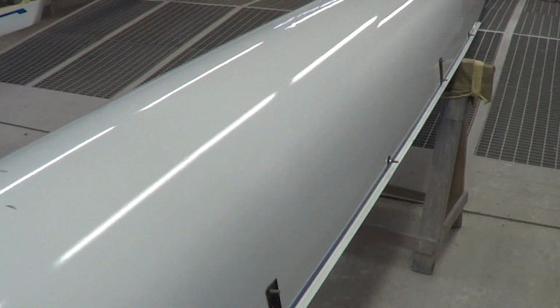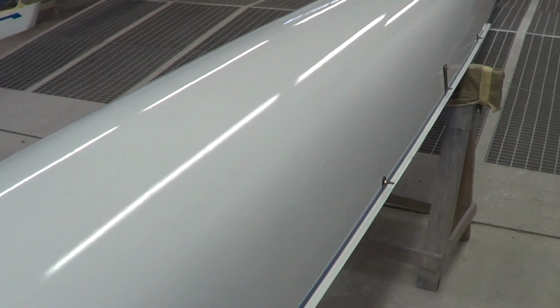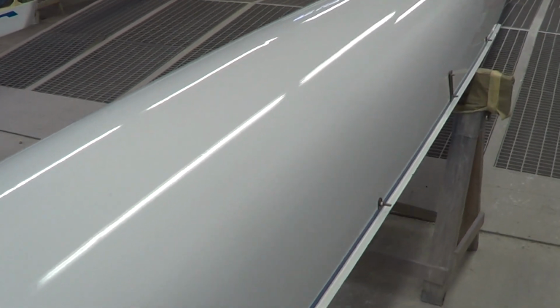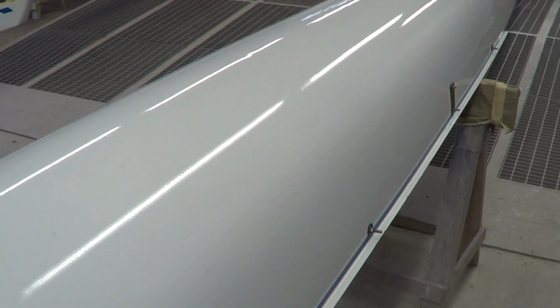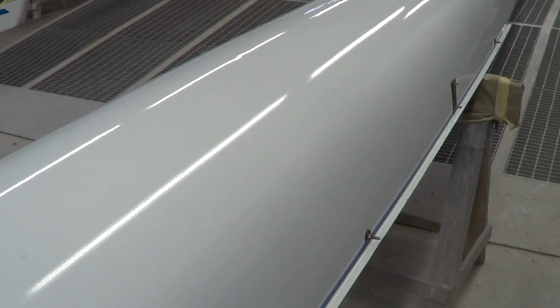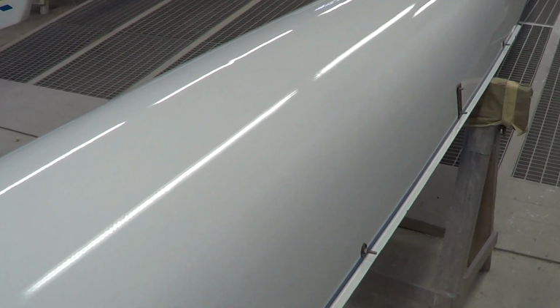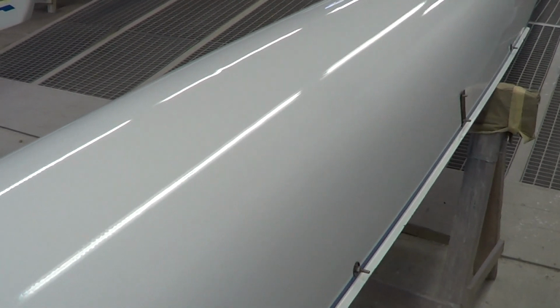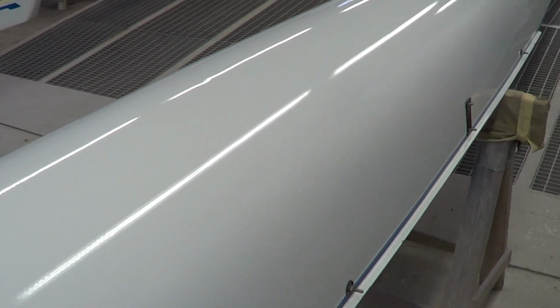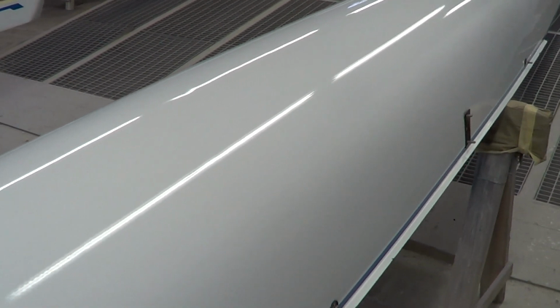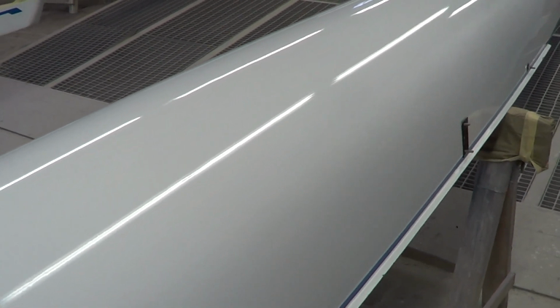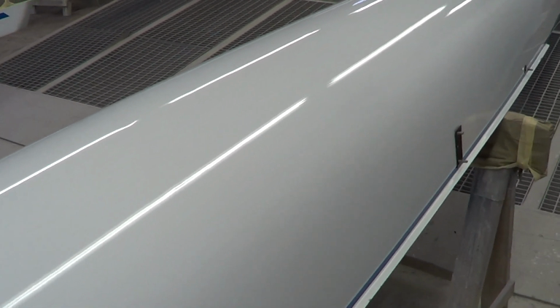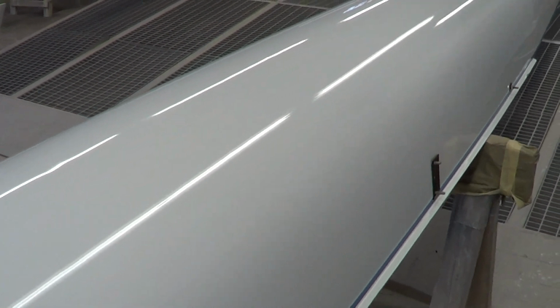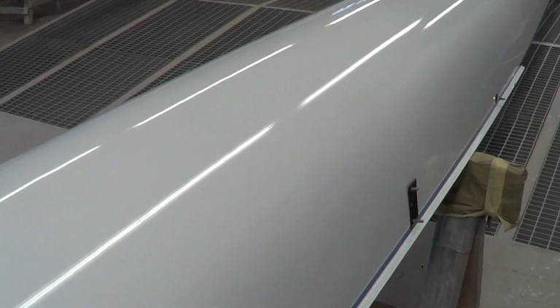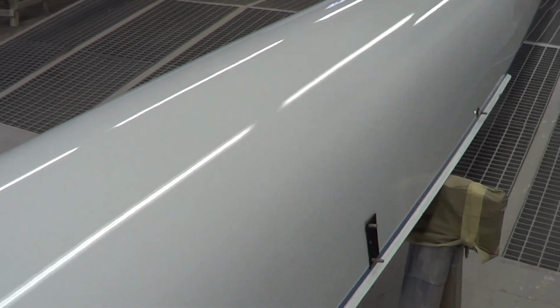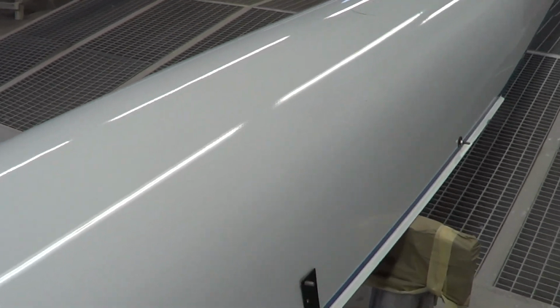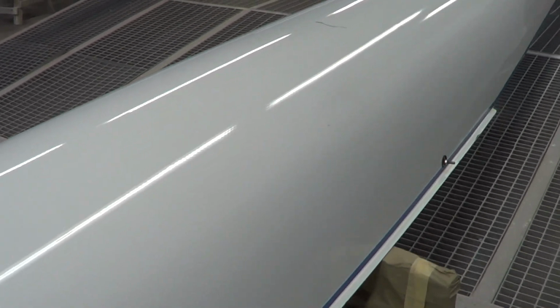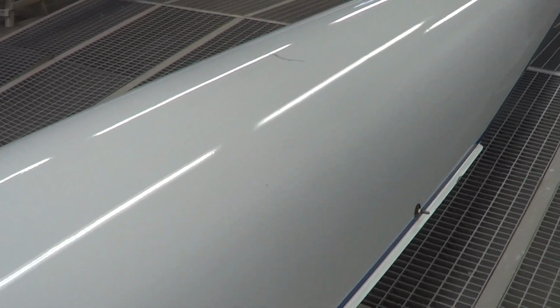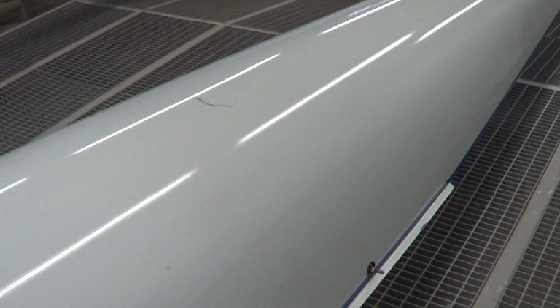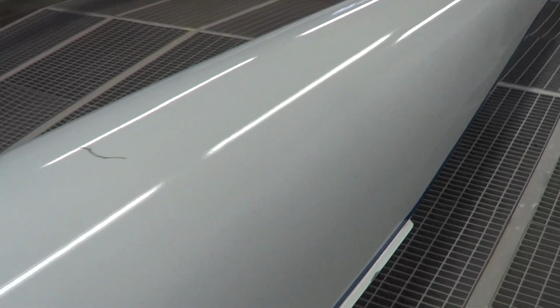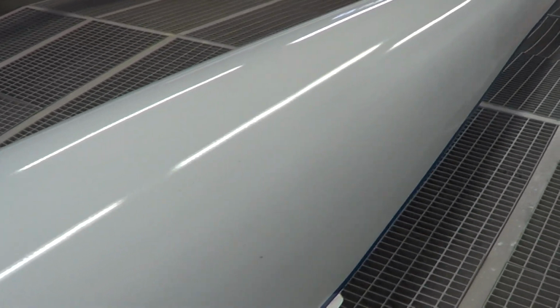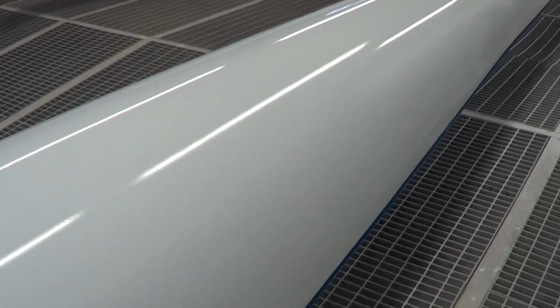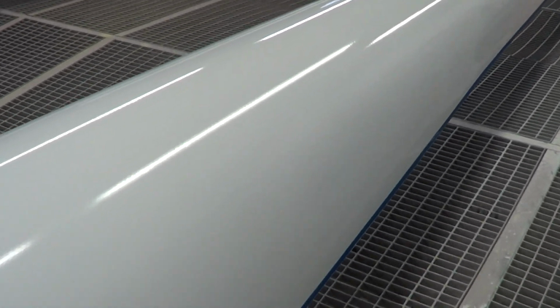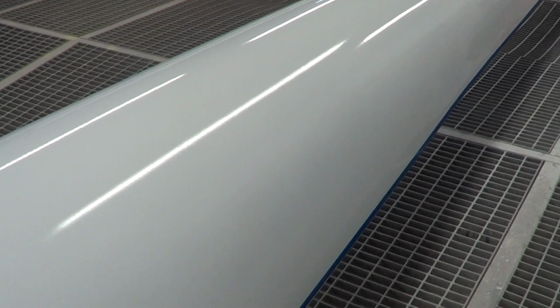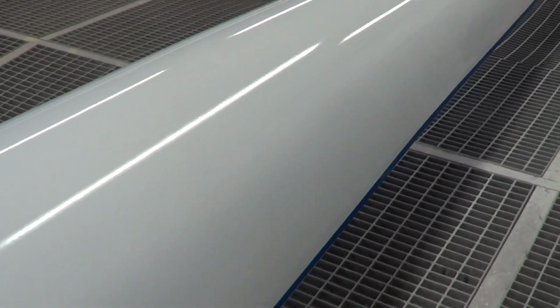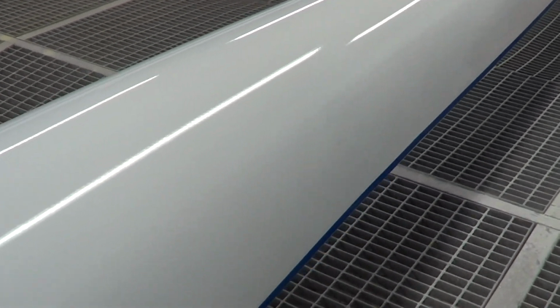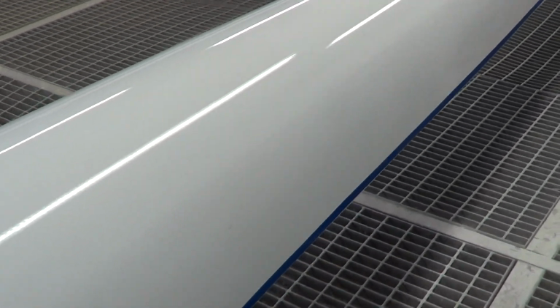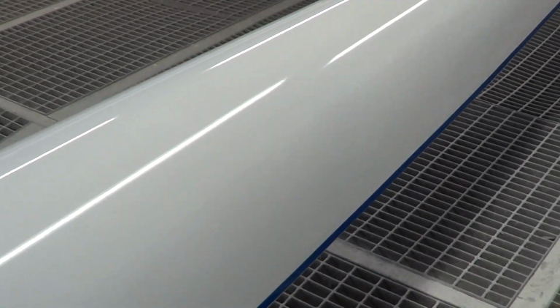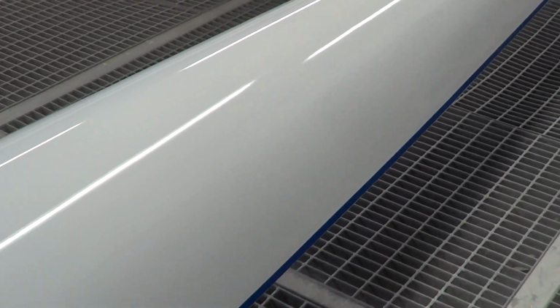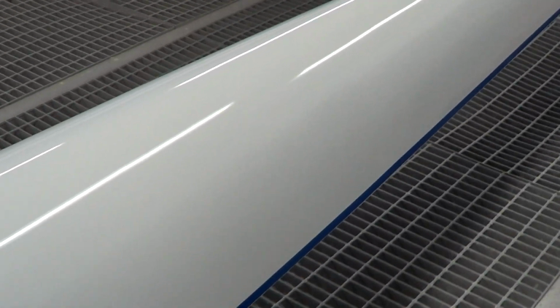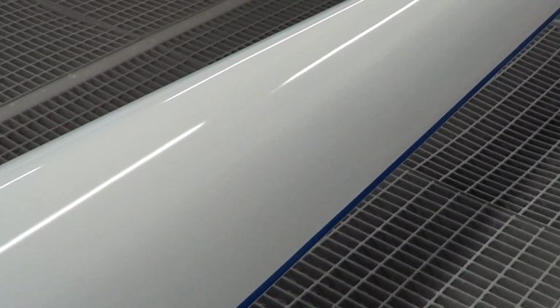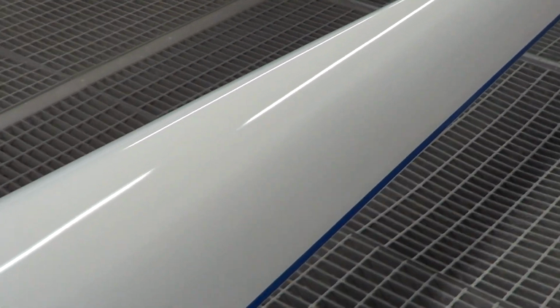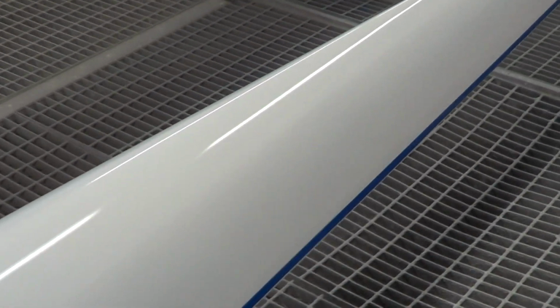Right here was where there was a crushed section of the hull that we took care of too. So the boat came out beautiful.